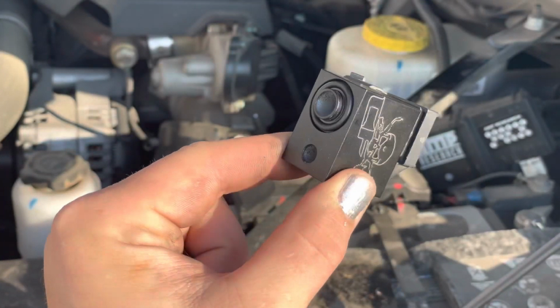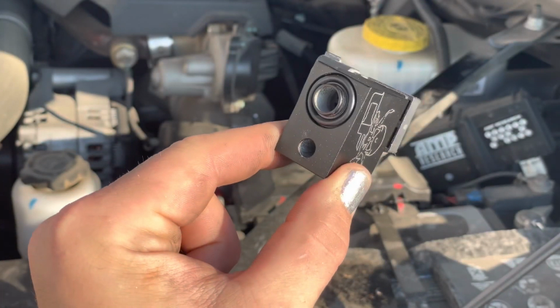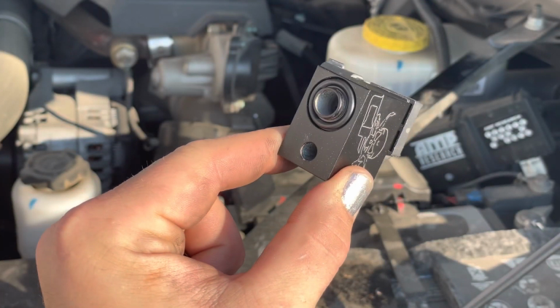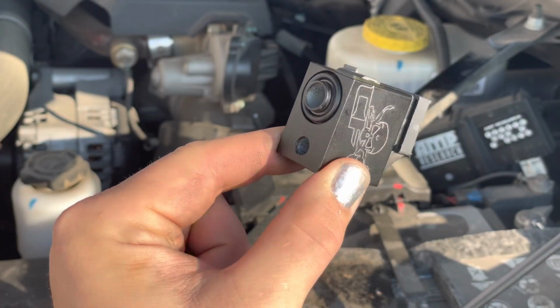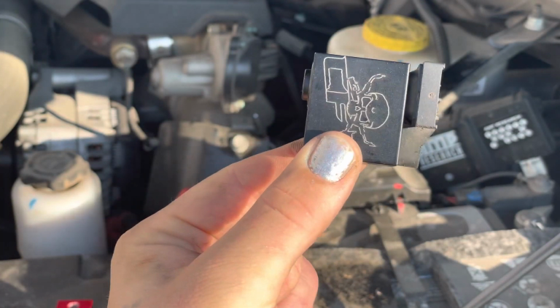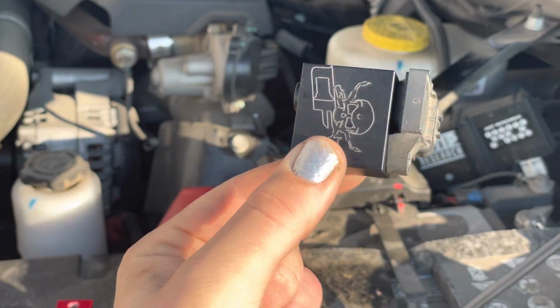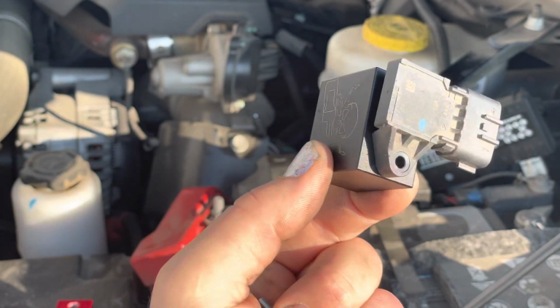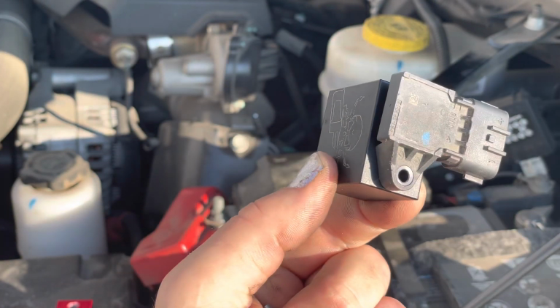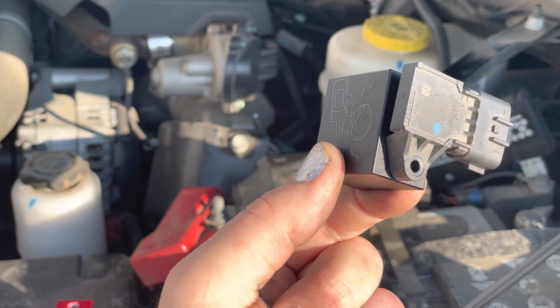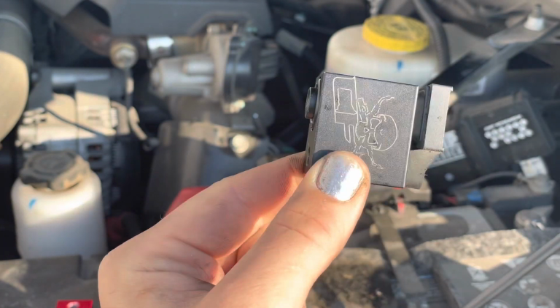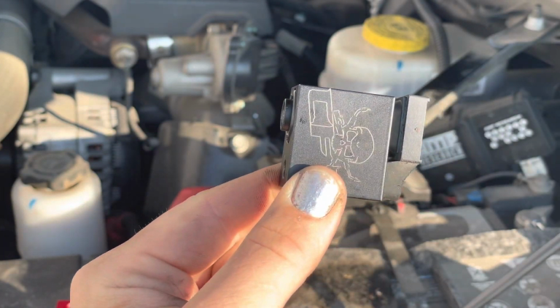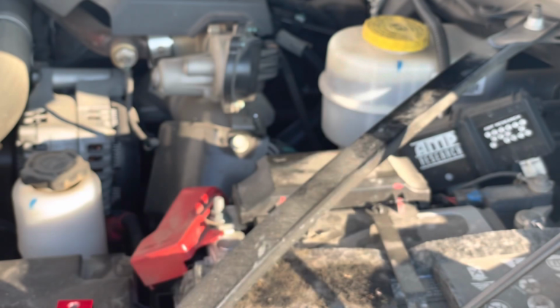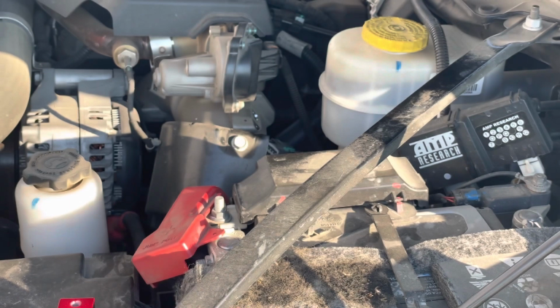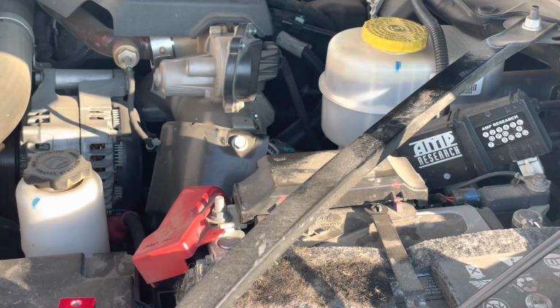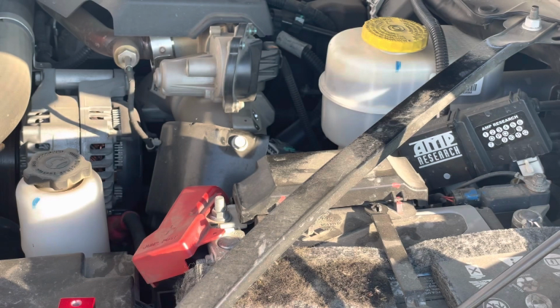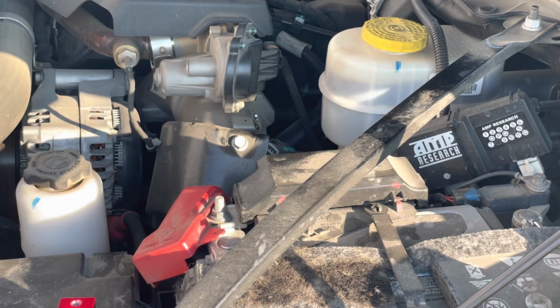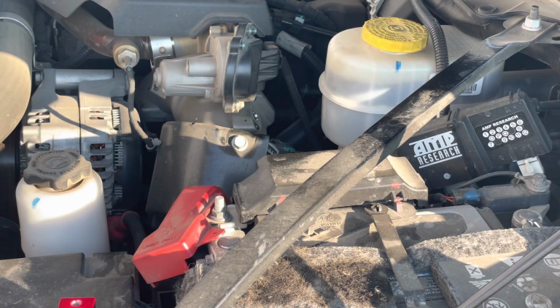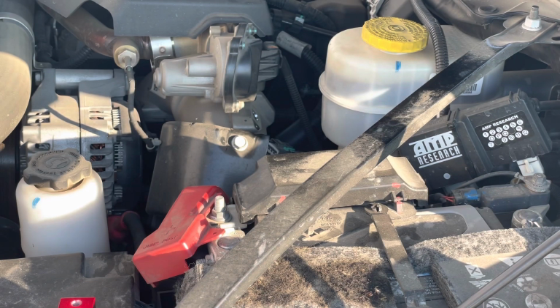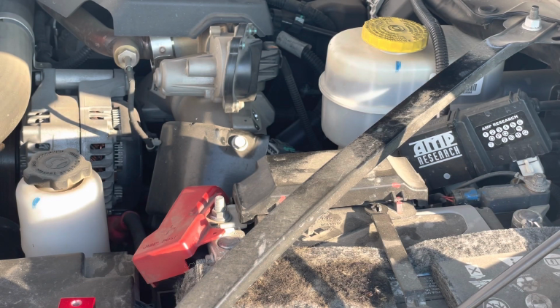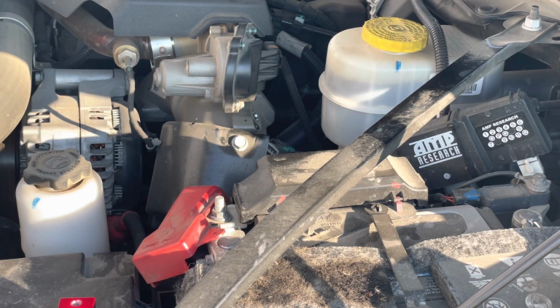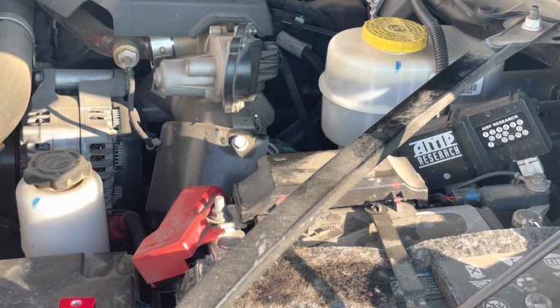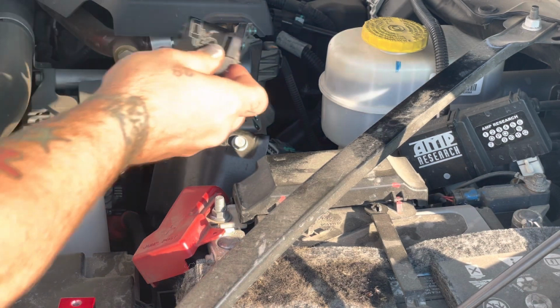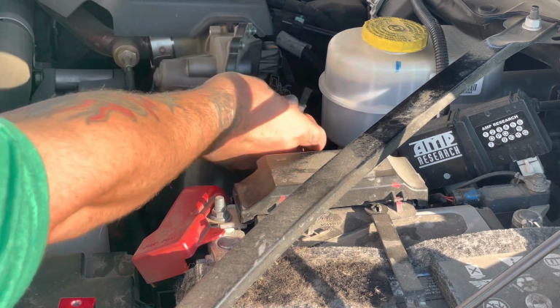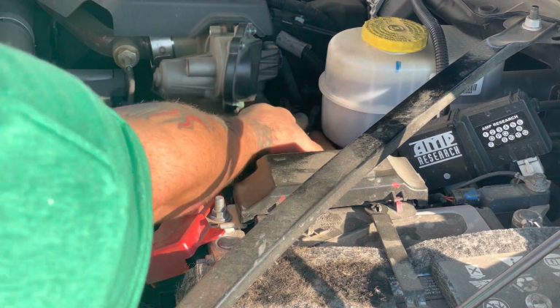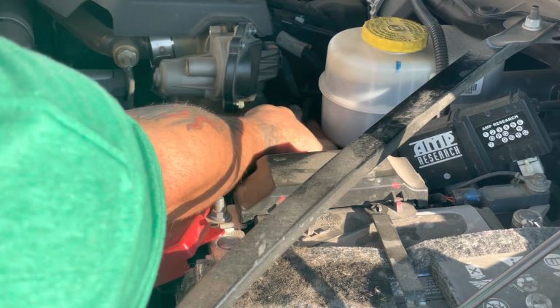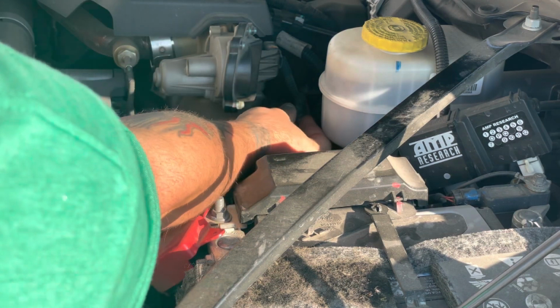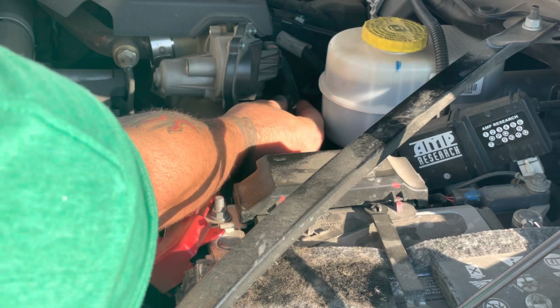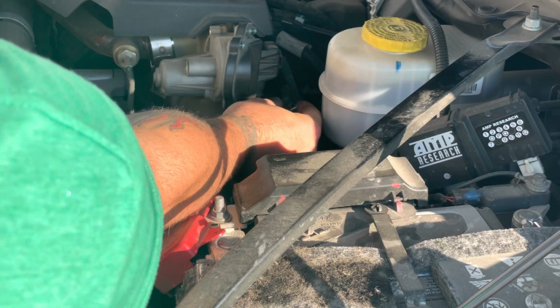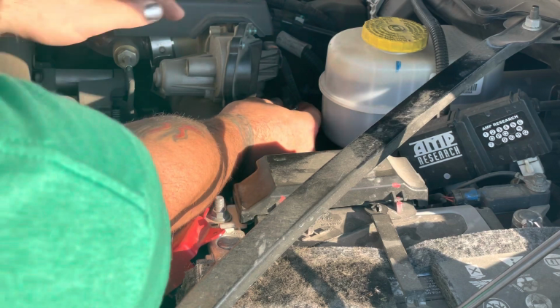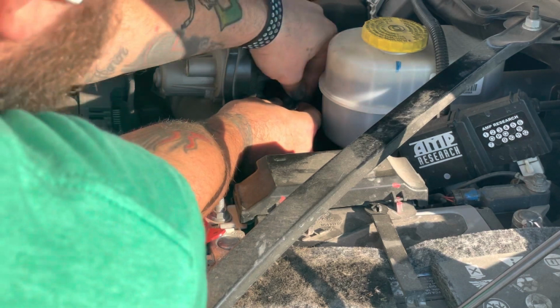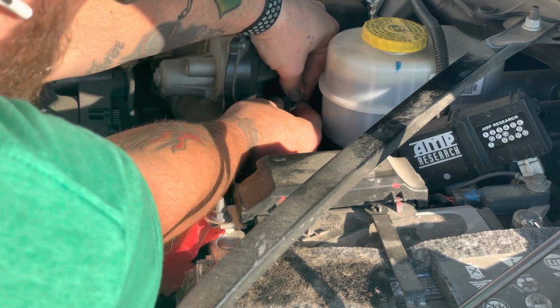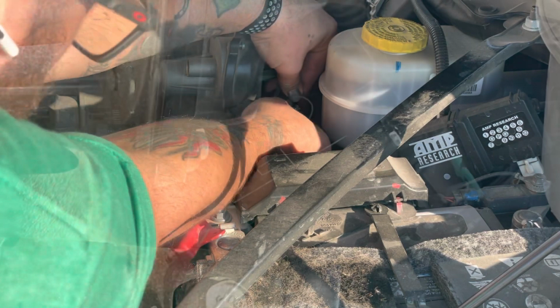Simple cleaning and then push the sensor back into the block. And then one single bolt puts it right back on. Pretty simple, pretty fast — do it in your driveway with simple hand tools.